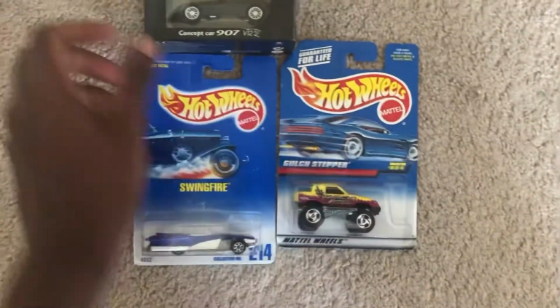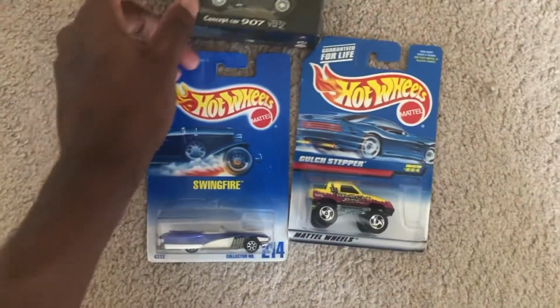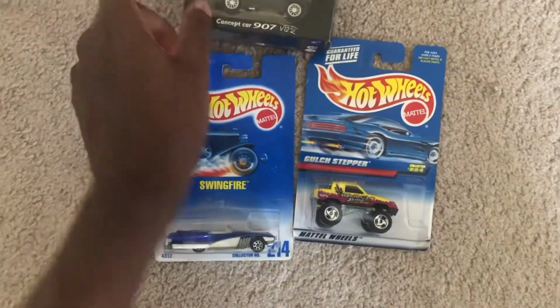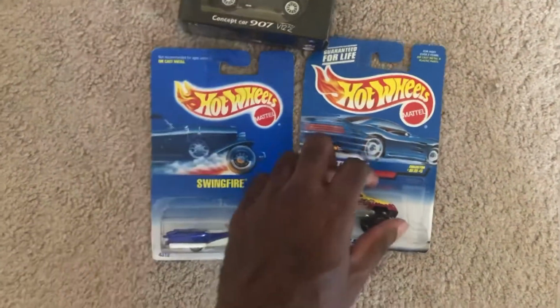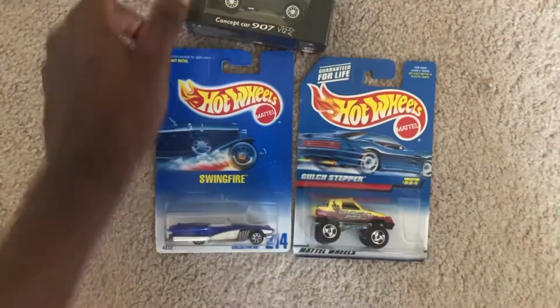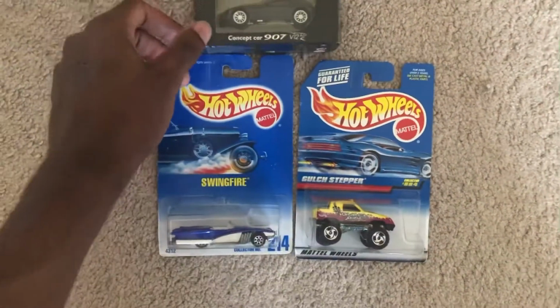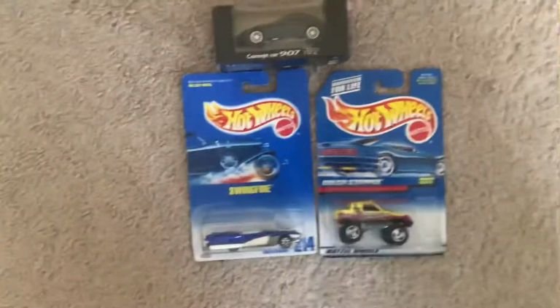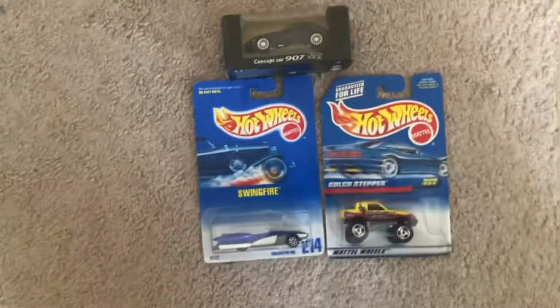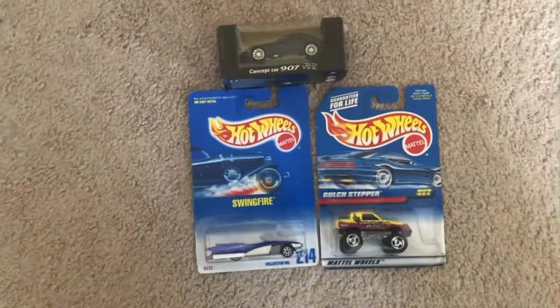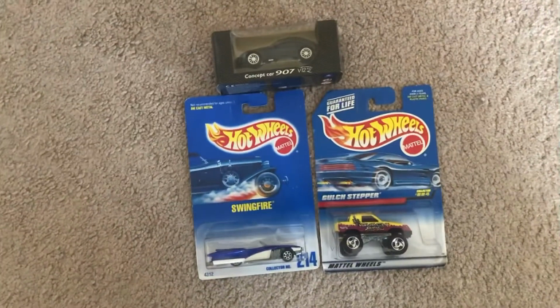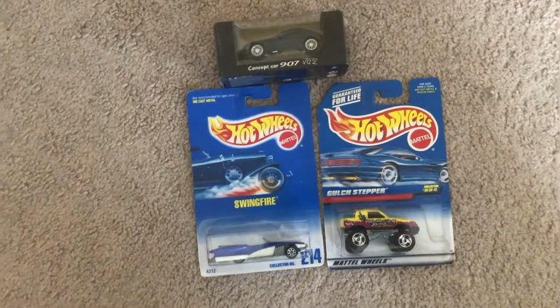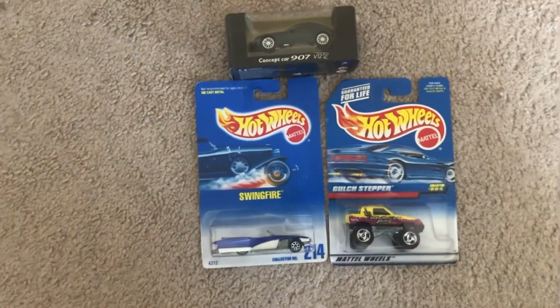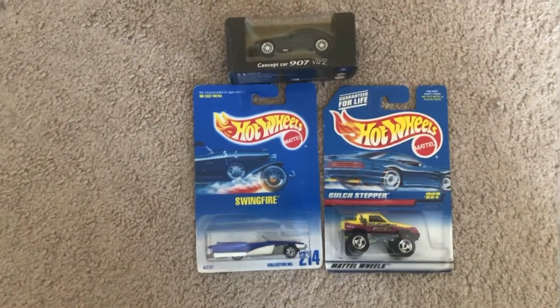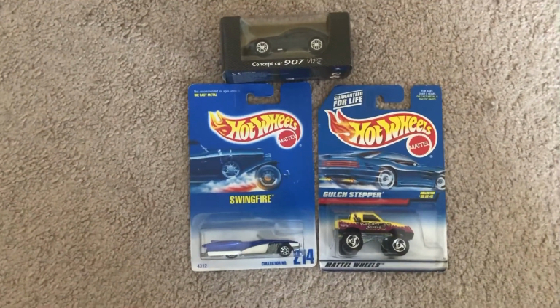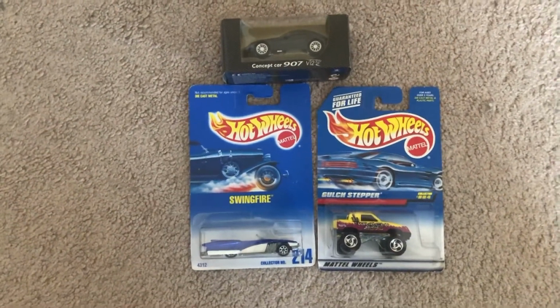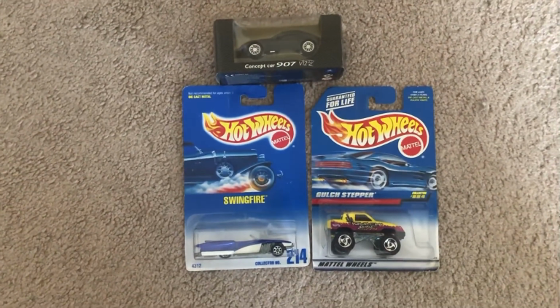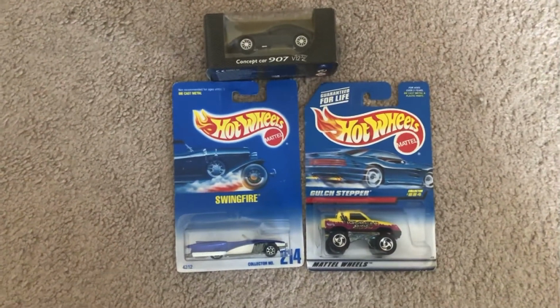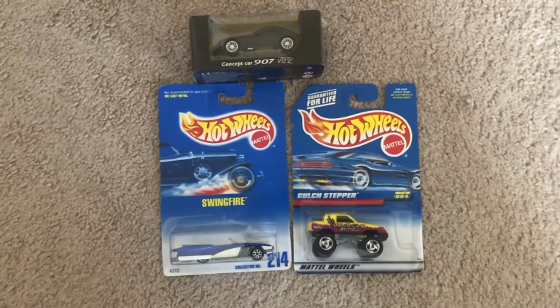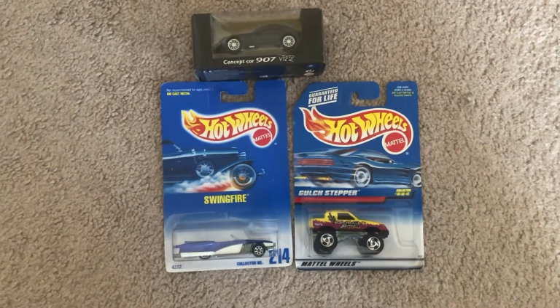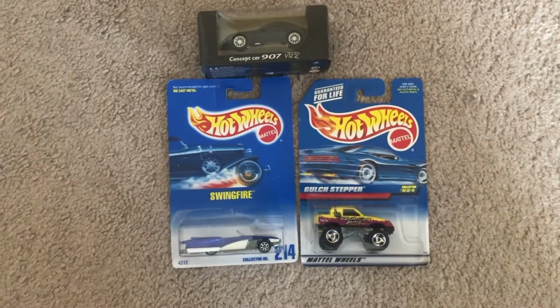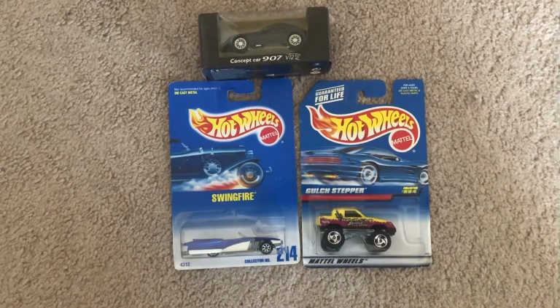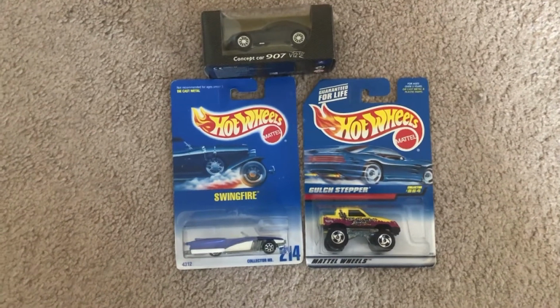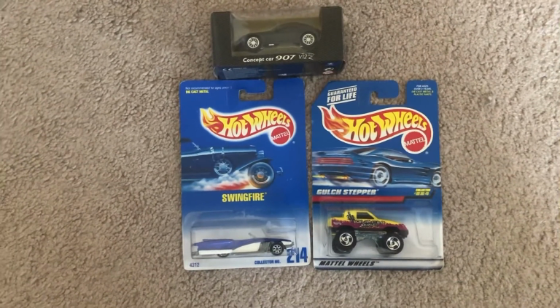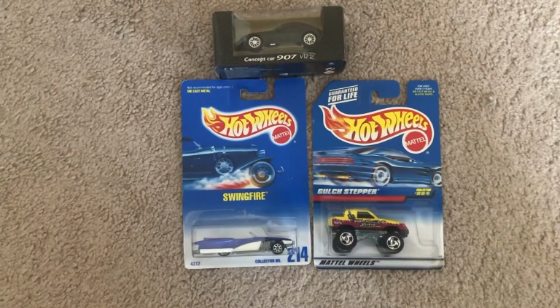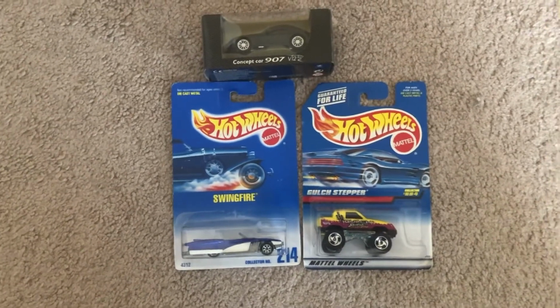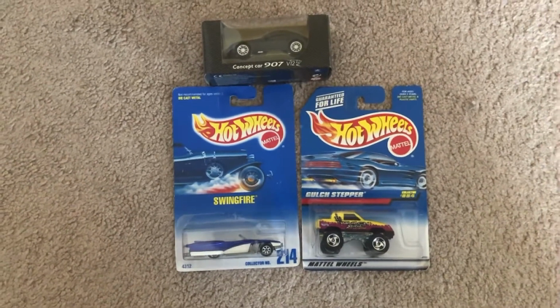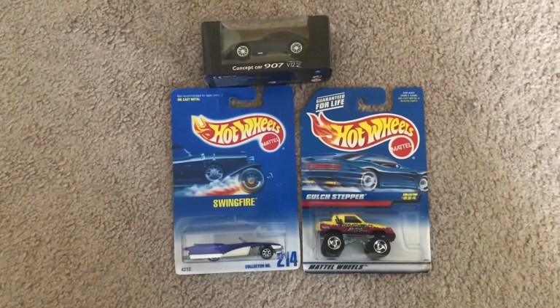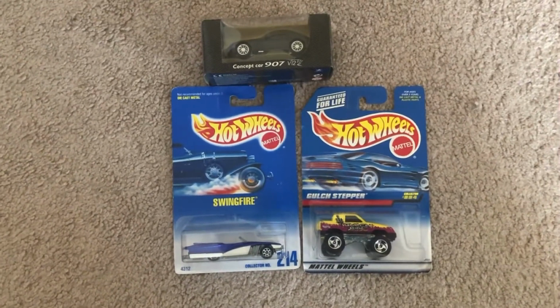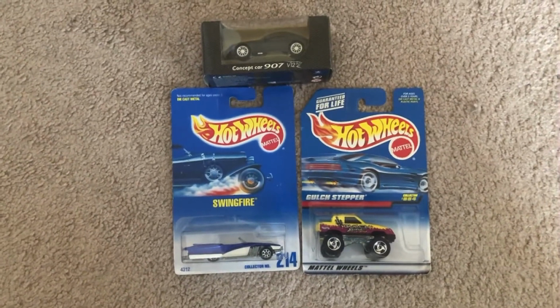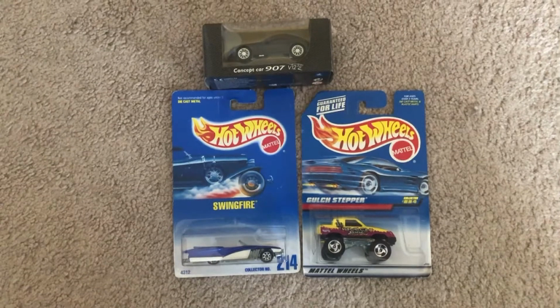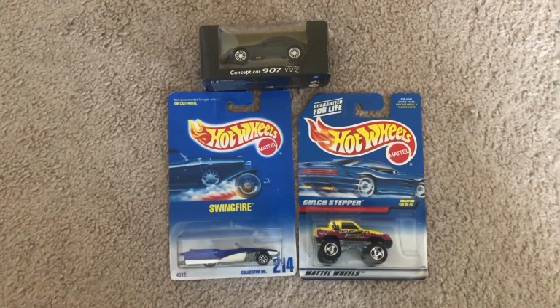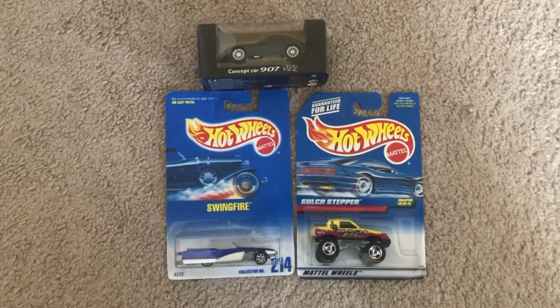So yeah, these are just my new models that I've acquired for today. If you guys enjoyed, be sure to like as well as comment and subscribe to my channel. Tell me what you think of these models. And until then, I'm Jaloc20 Studios and I'll see you guys next time. Peace.